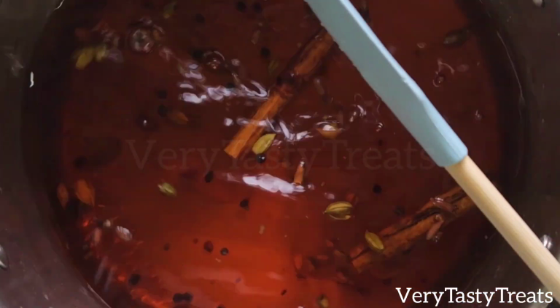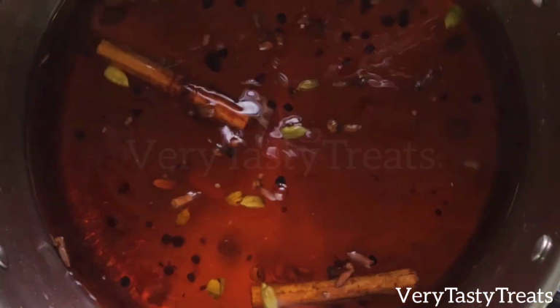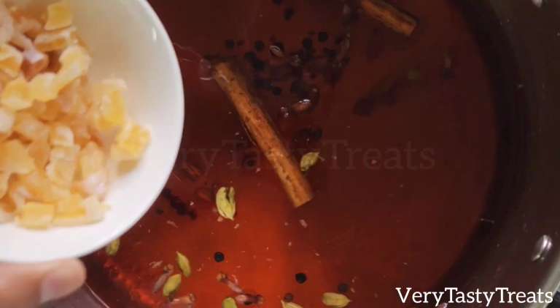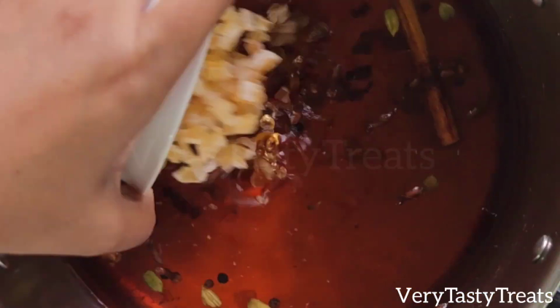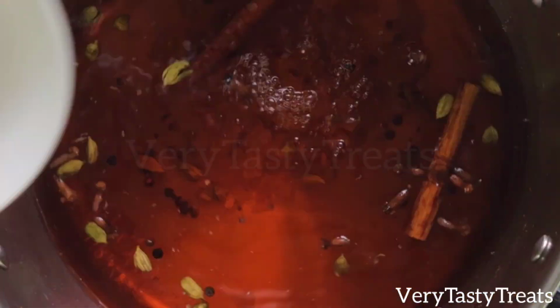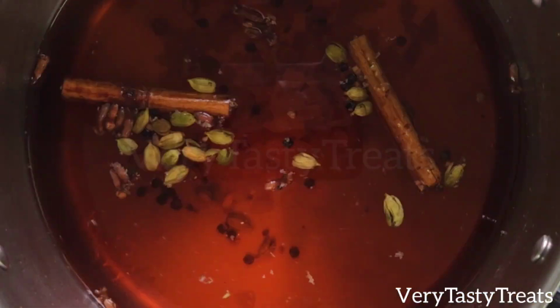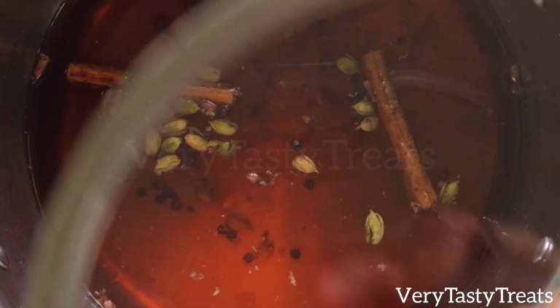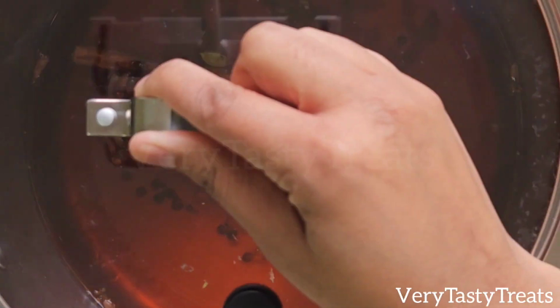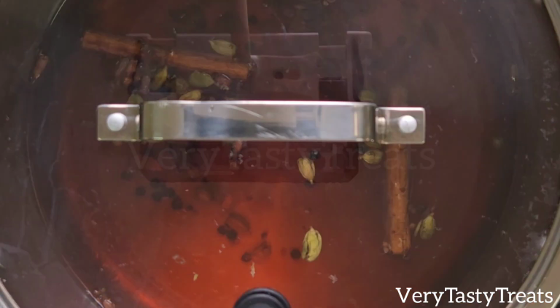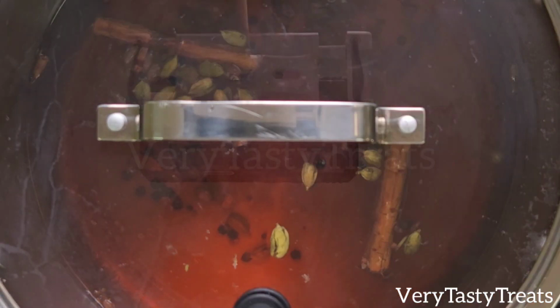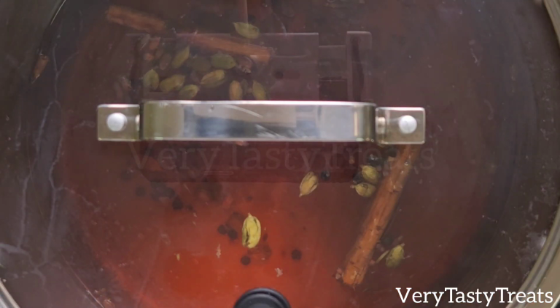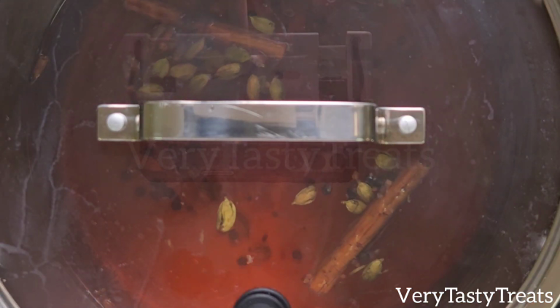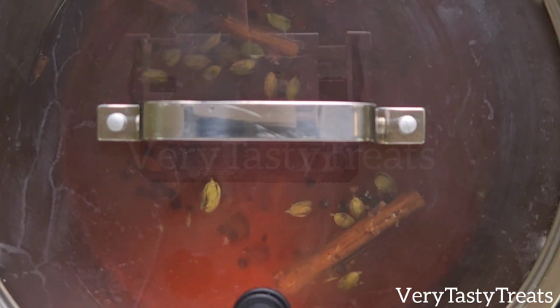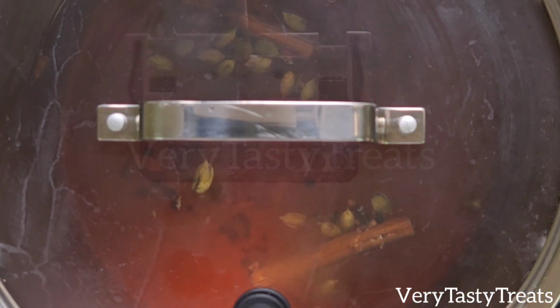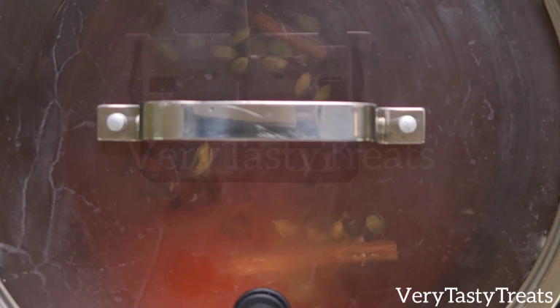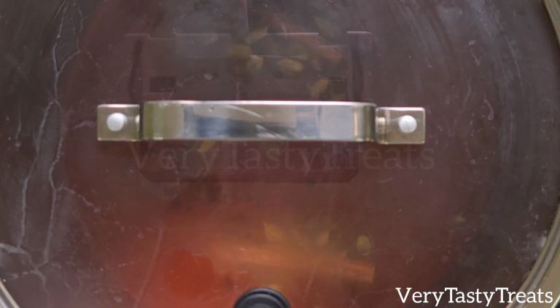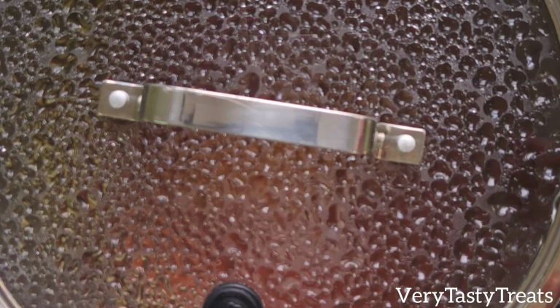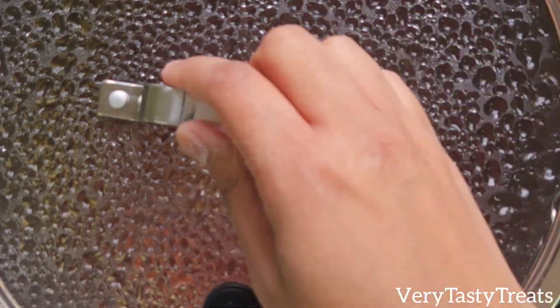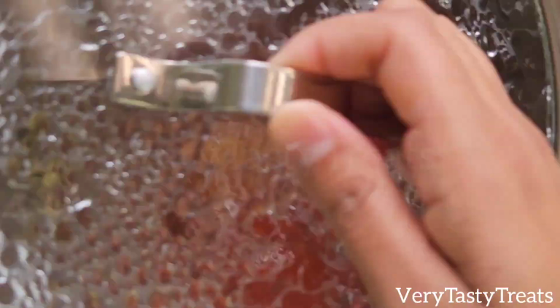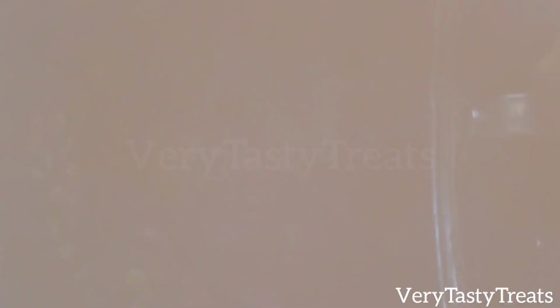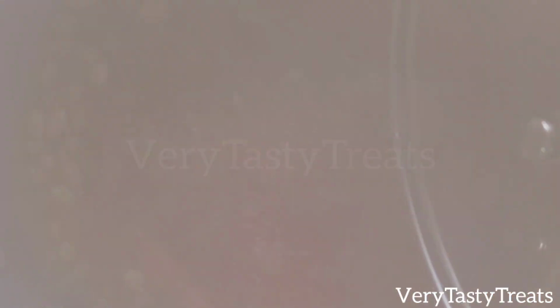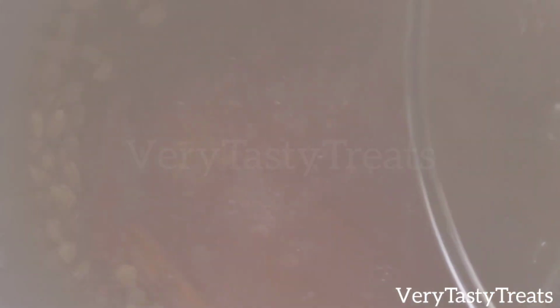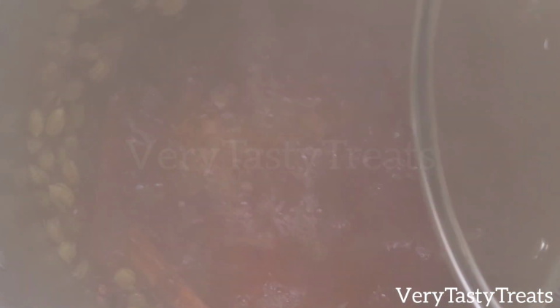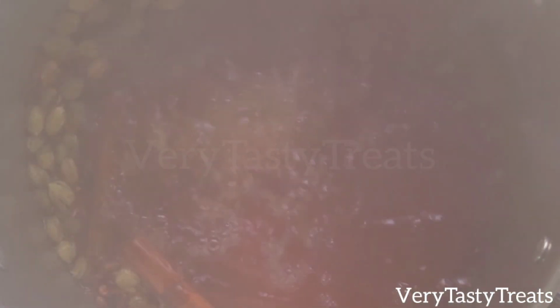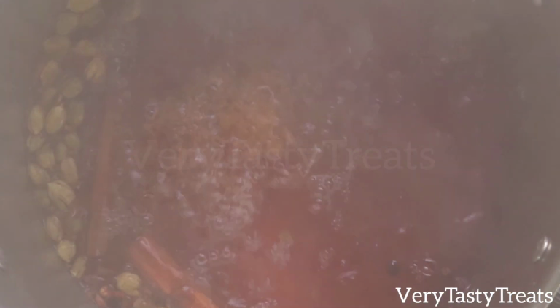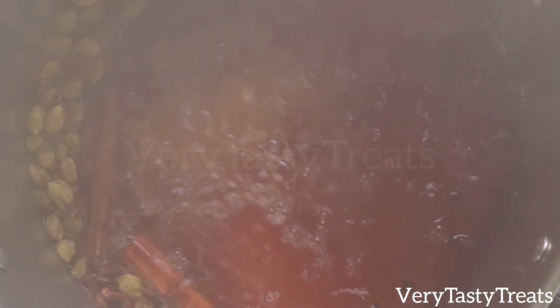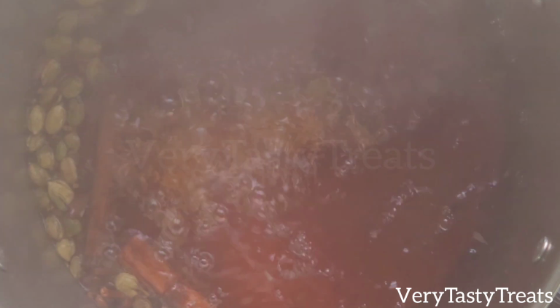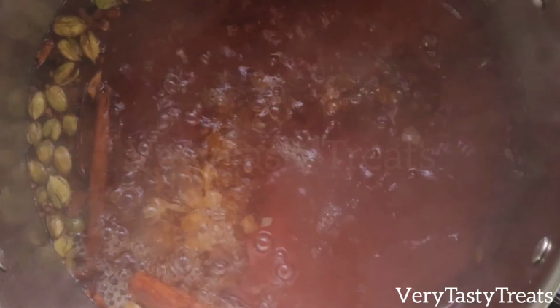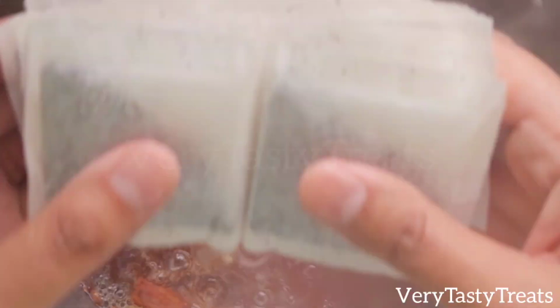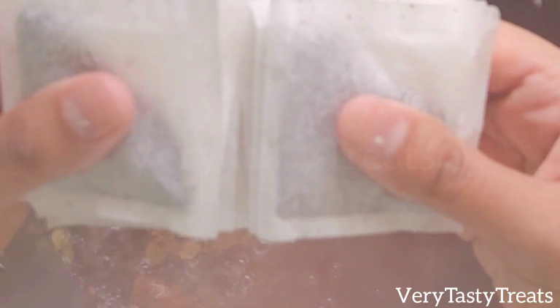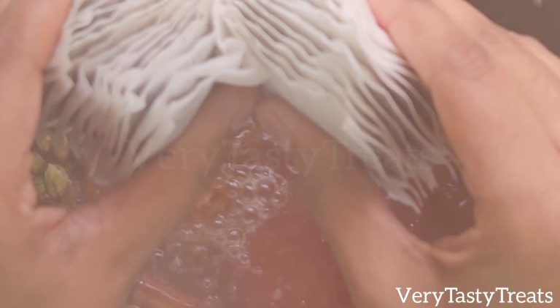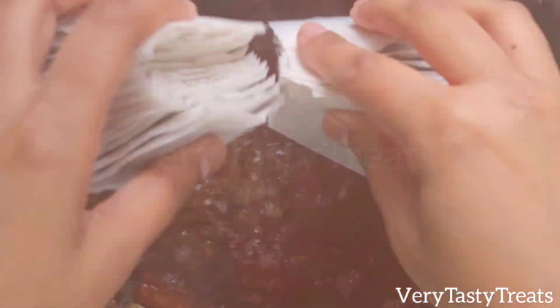Add in the ginger, then cover it and allow it to boil. Once it starts to boil, add in 20 to 30 teabags — I'm using 30.